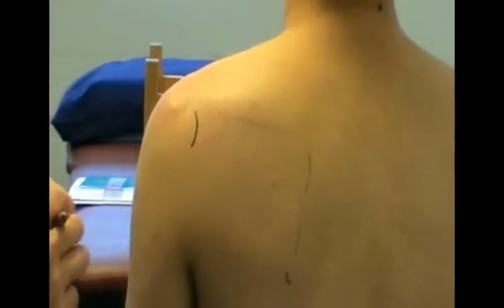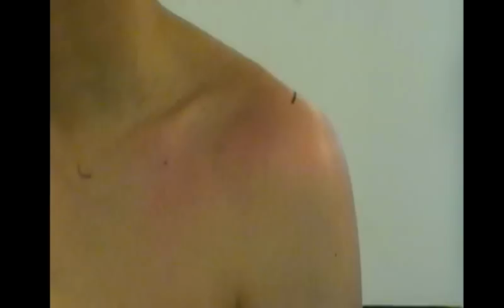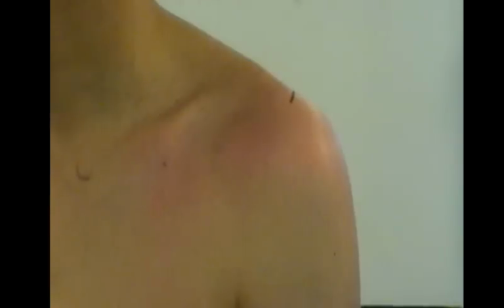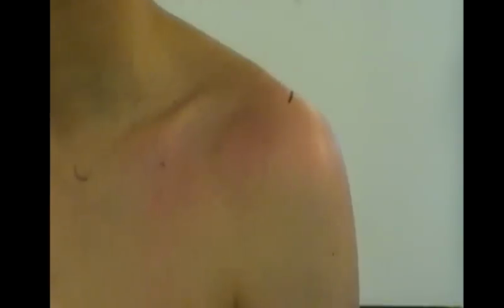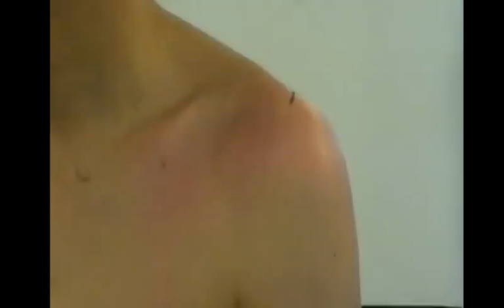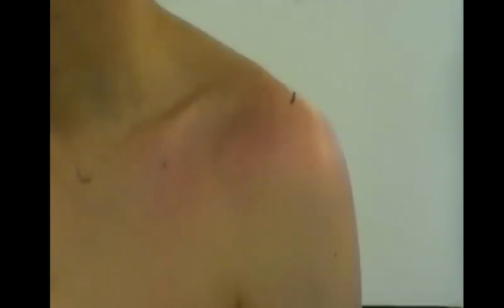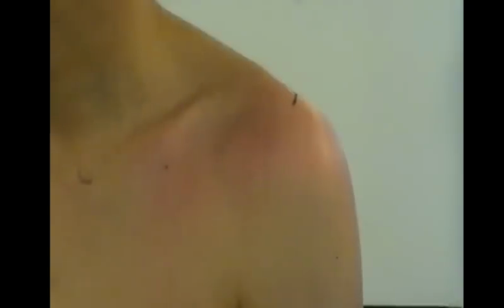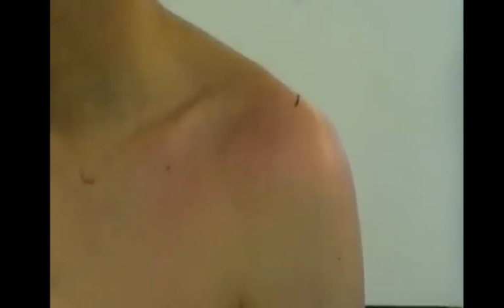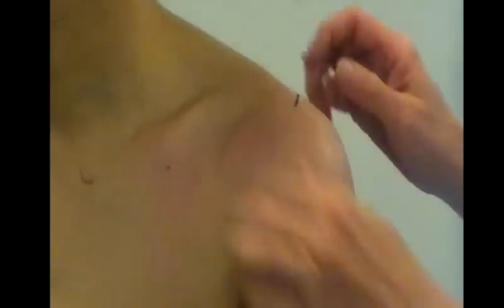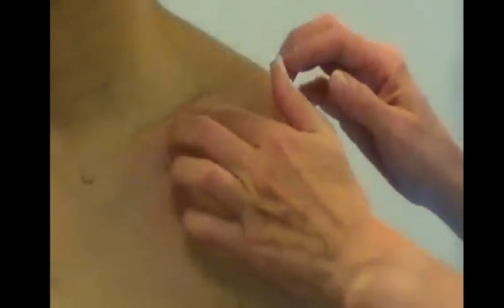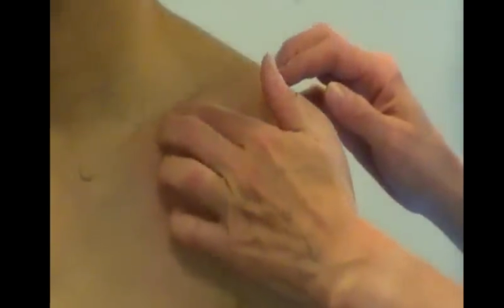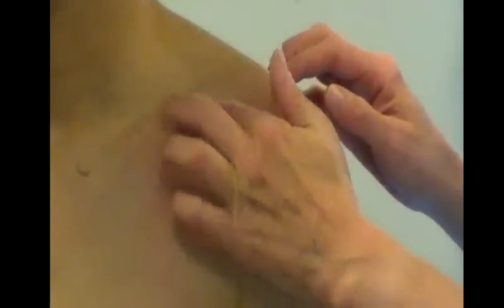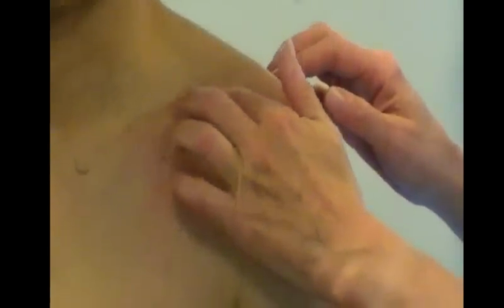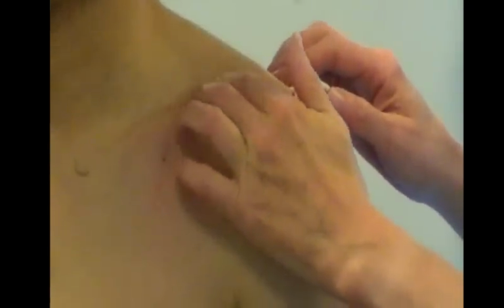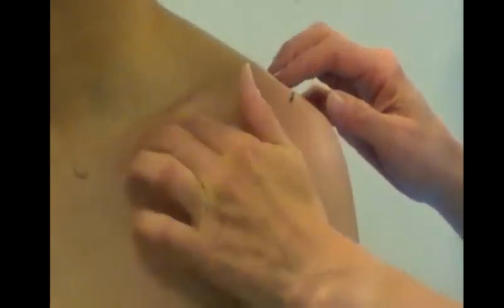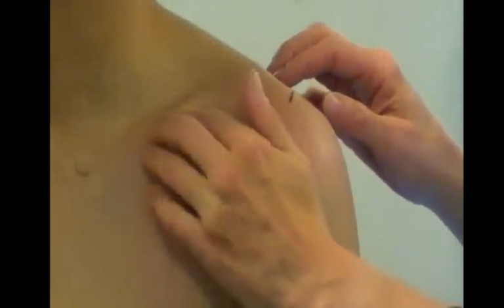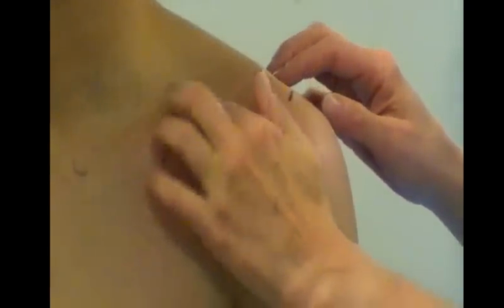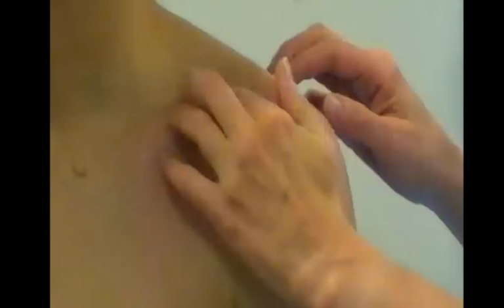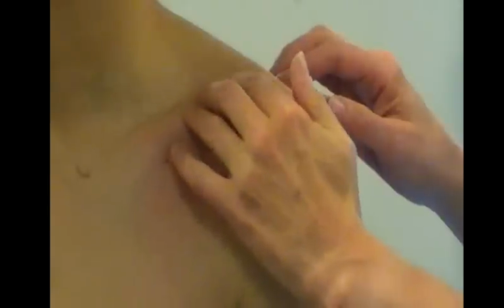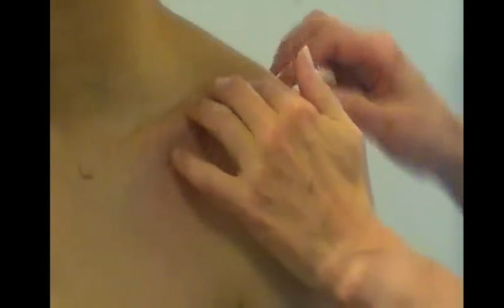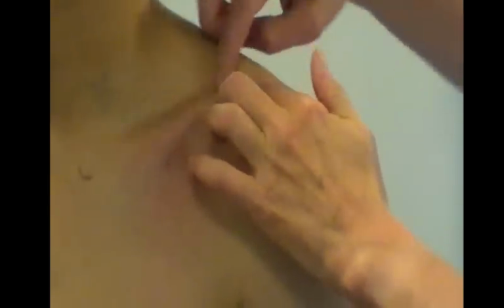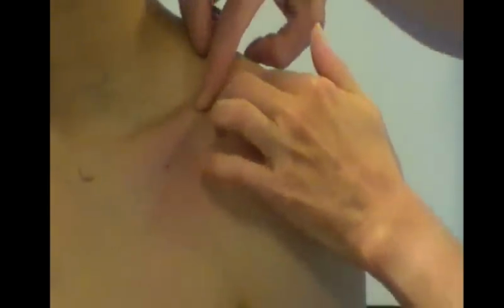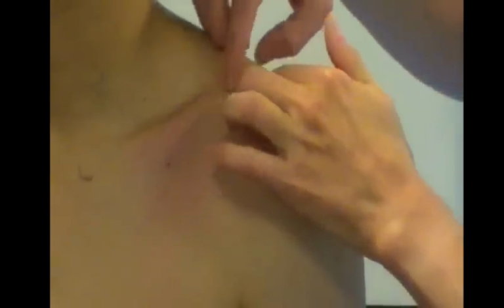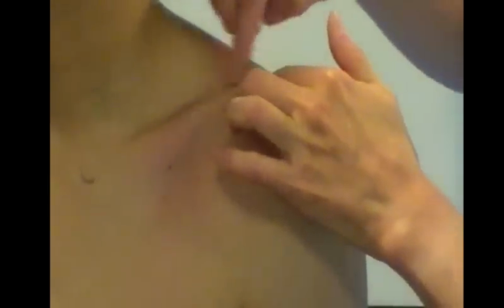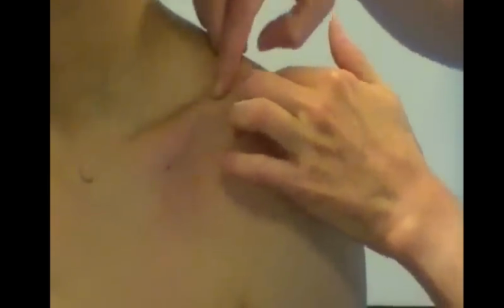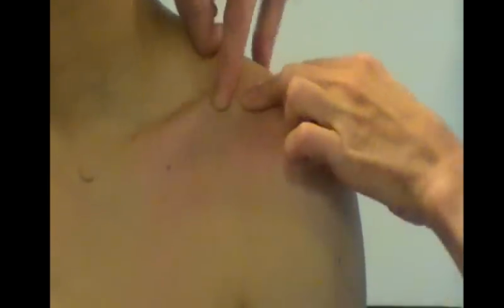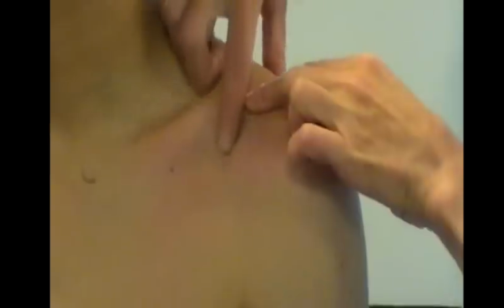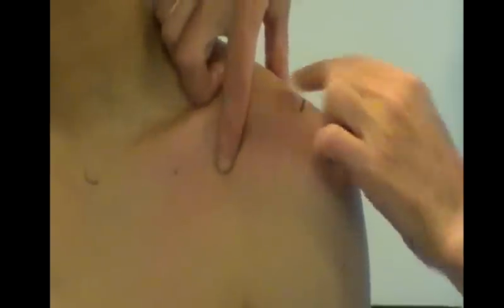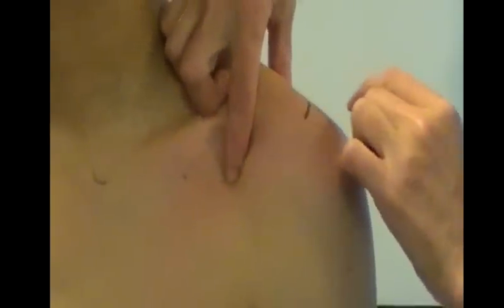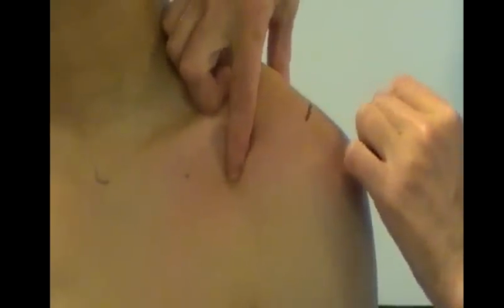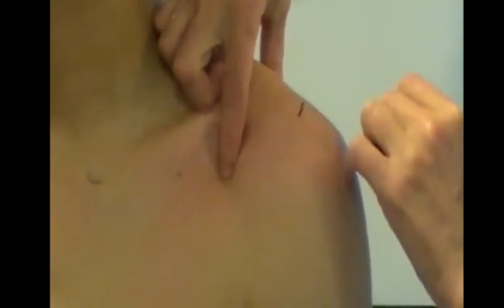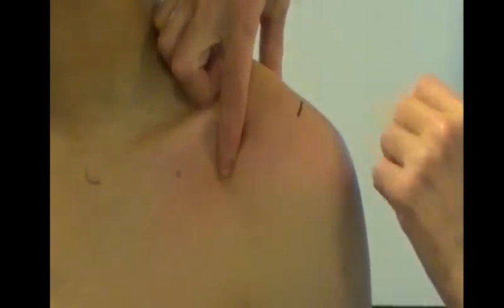I'm going to palpate the anterior aspect of the glenohumeral joint. We've already identified the coracoid process by palpating along the clavicle, and where it is concave, we drop off that and we're onto the coracoid process.